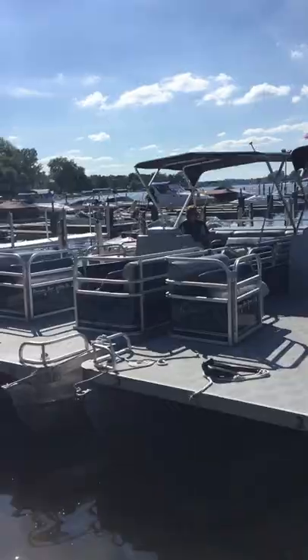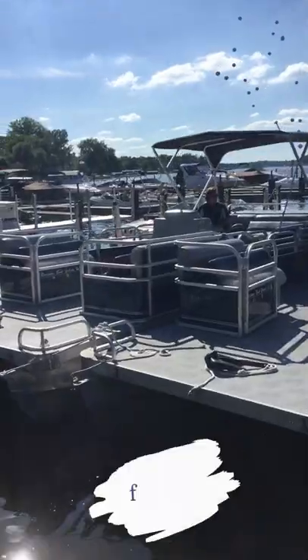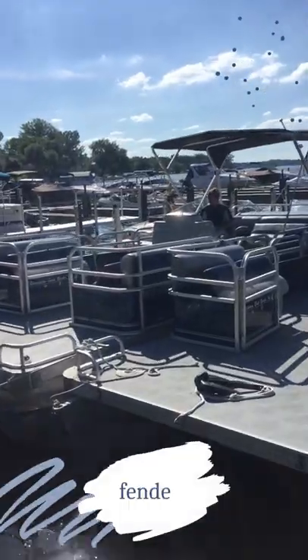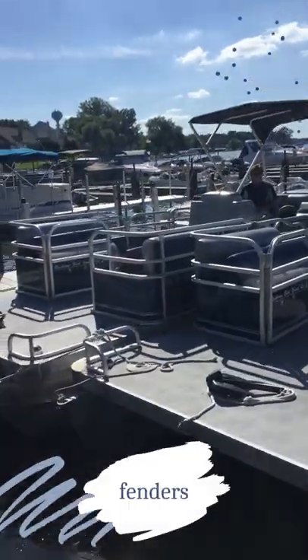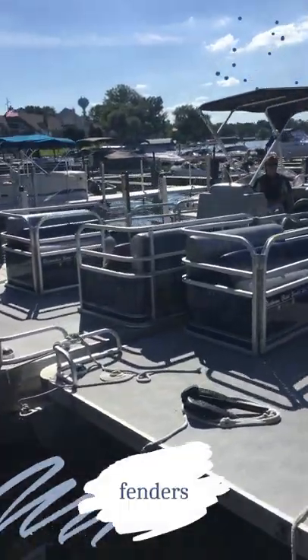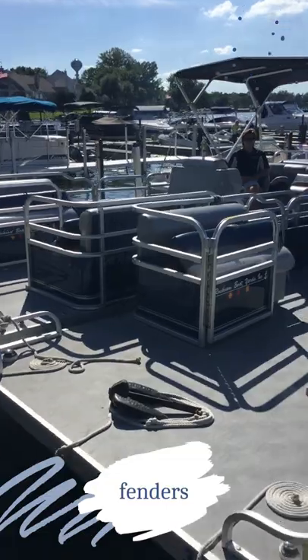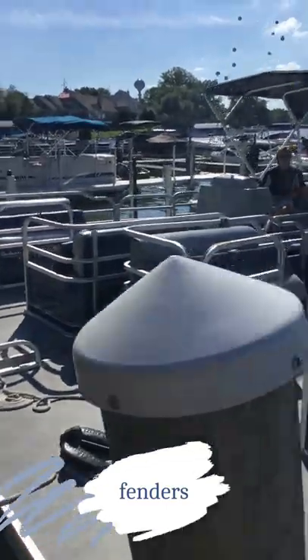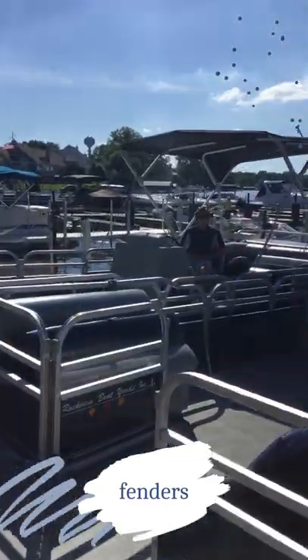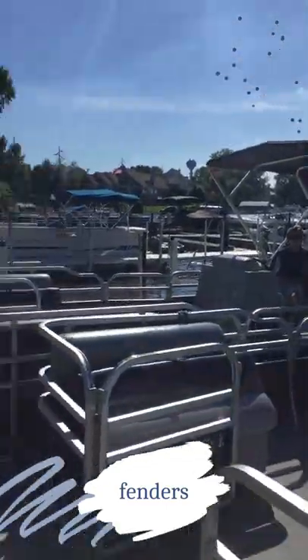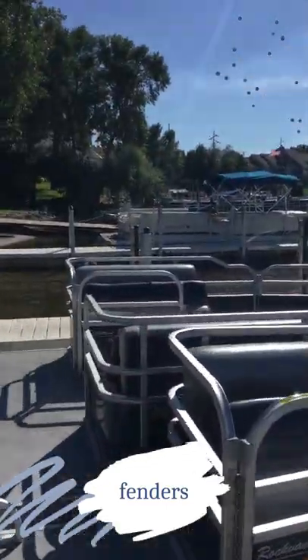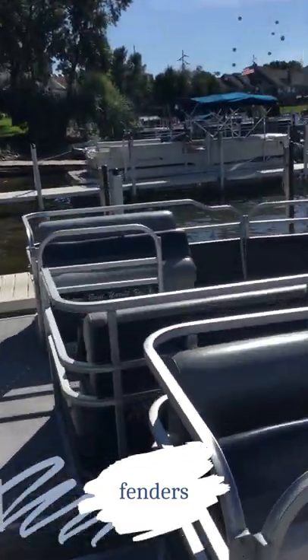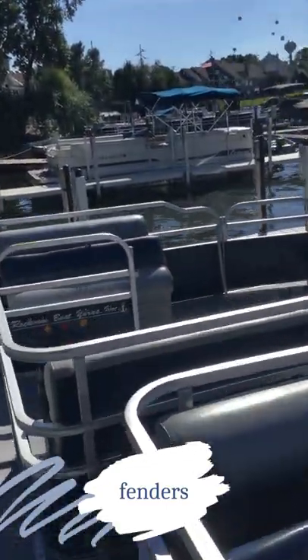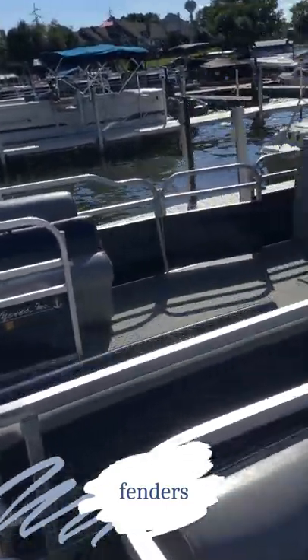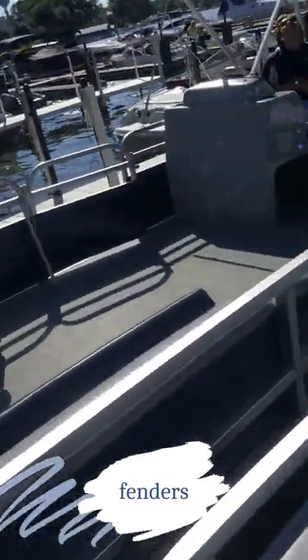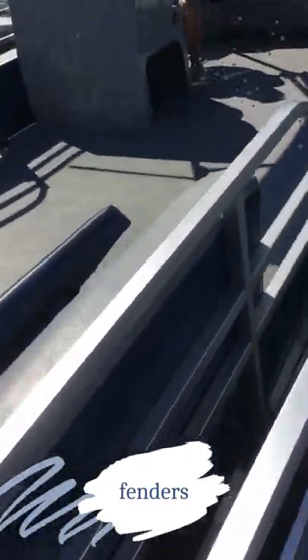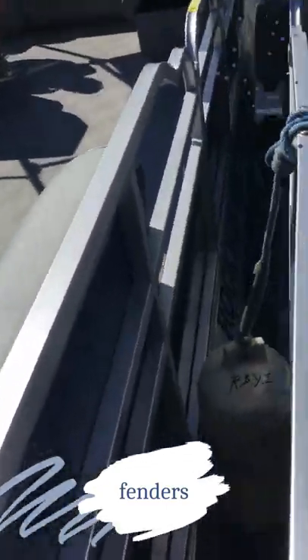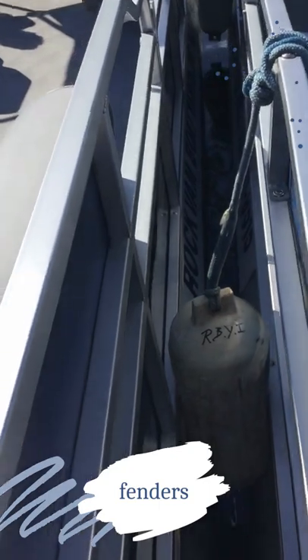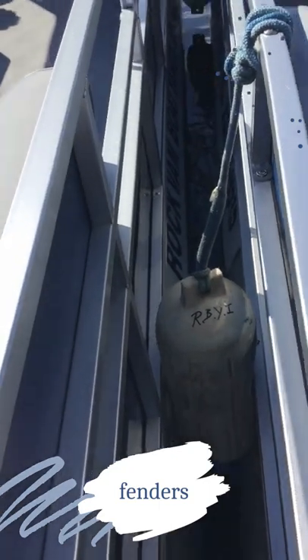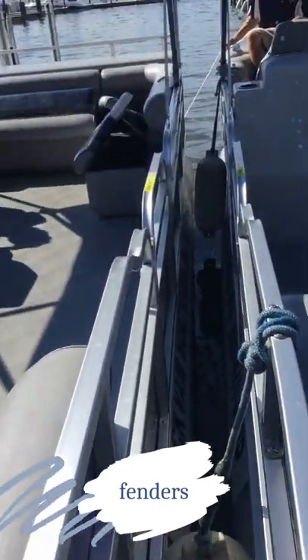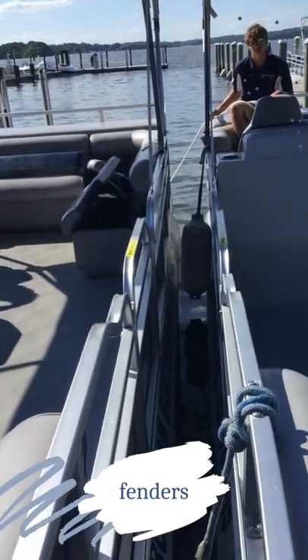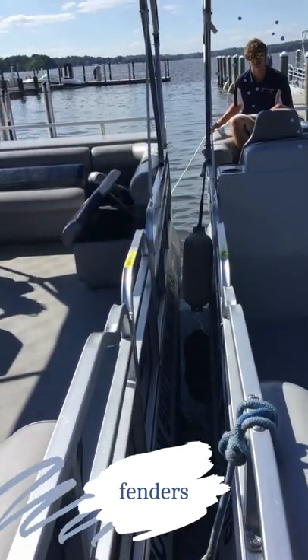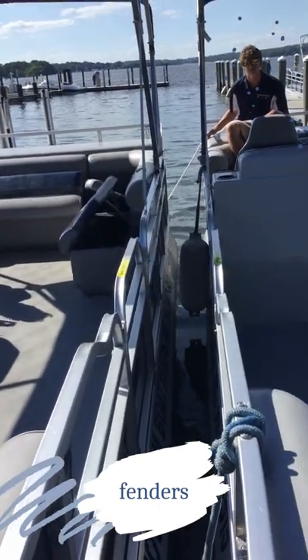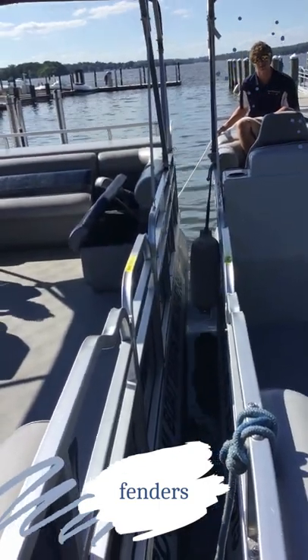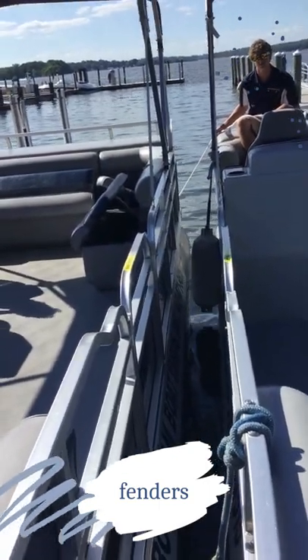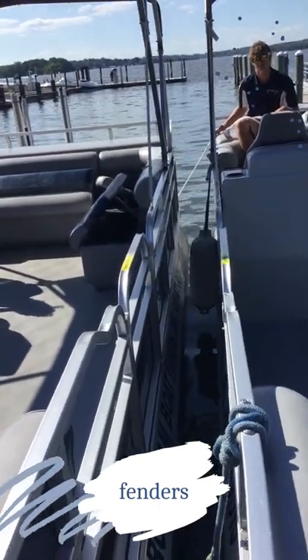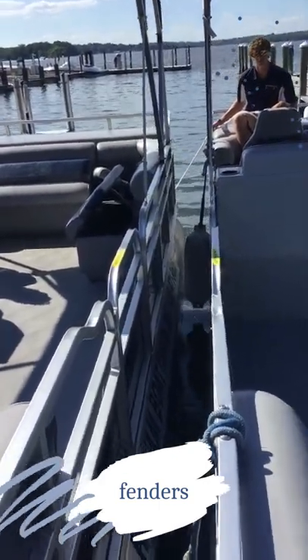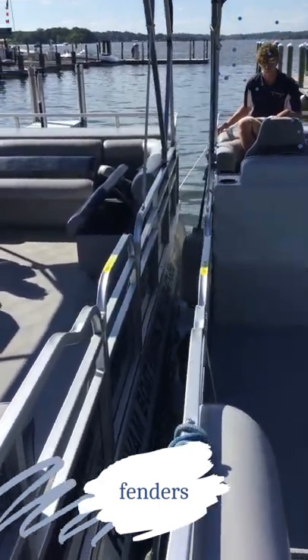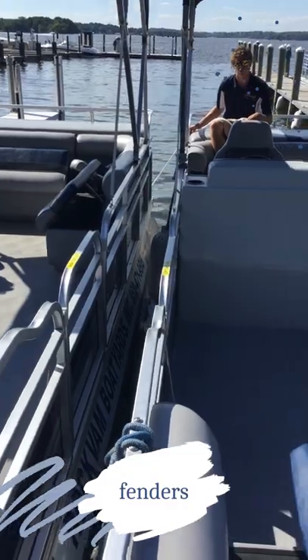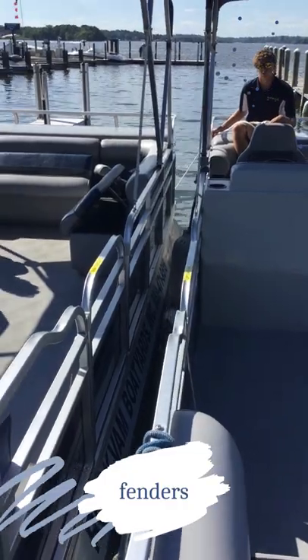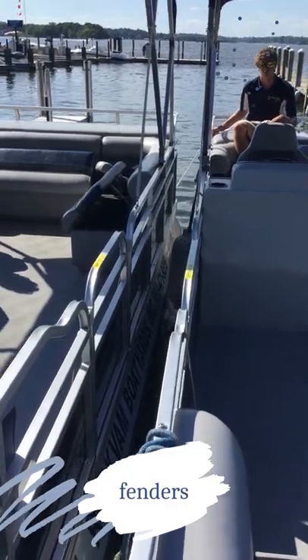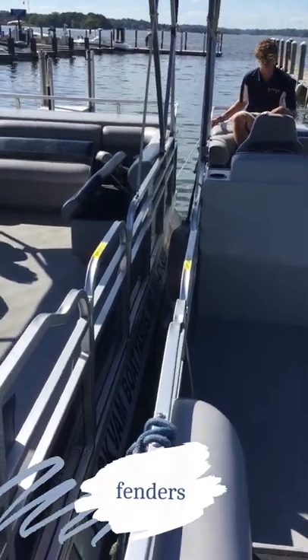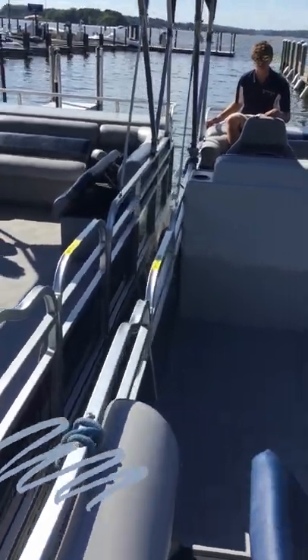If you're planning on tying up to another boat, it's always a good idea to use some fenders. These are fenders — they protect the boat from bumping into each other if there are any big waves or anything like that, so it's always a good idea to use those.